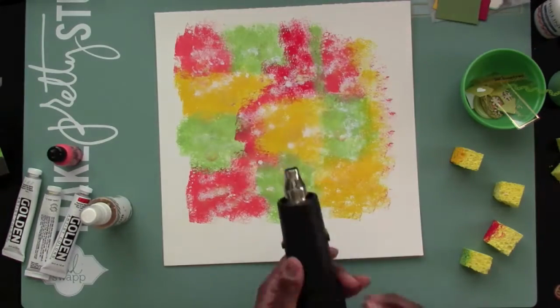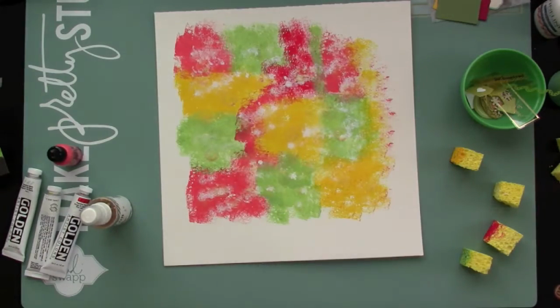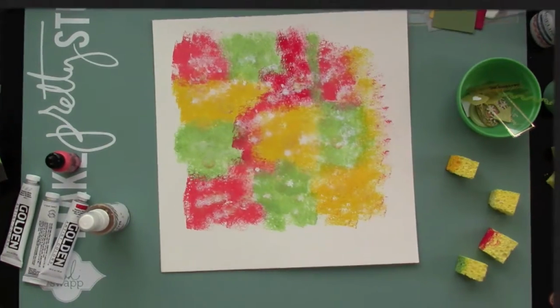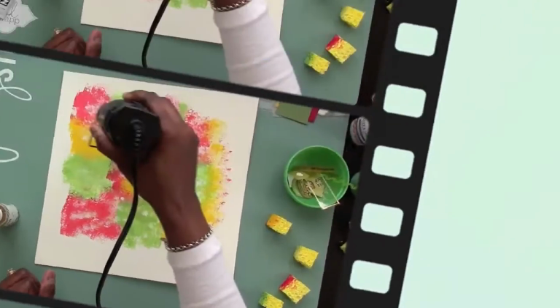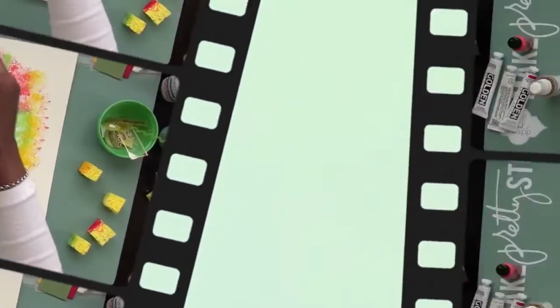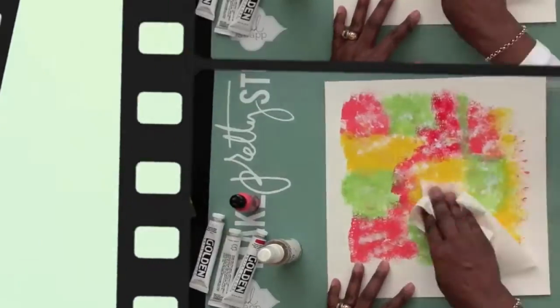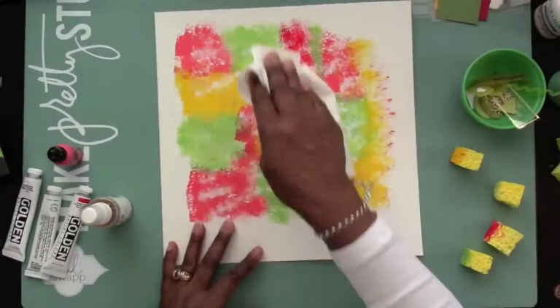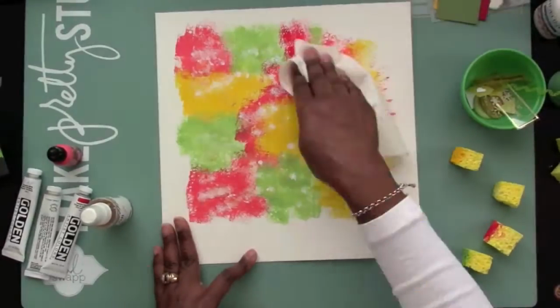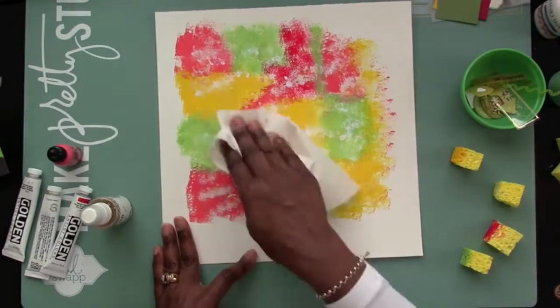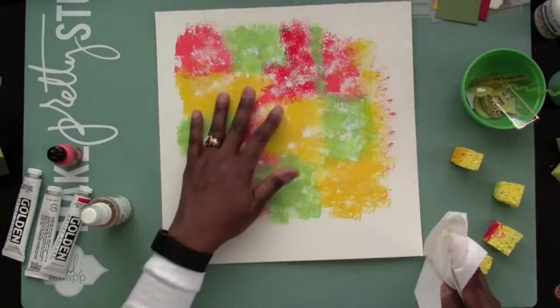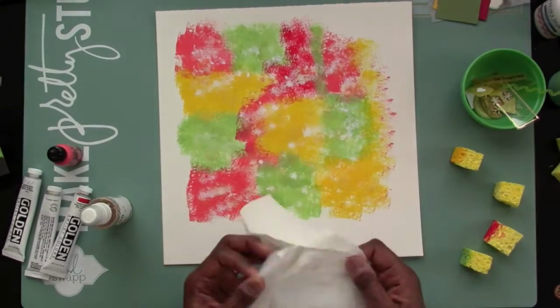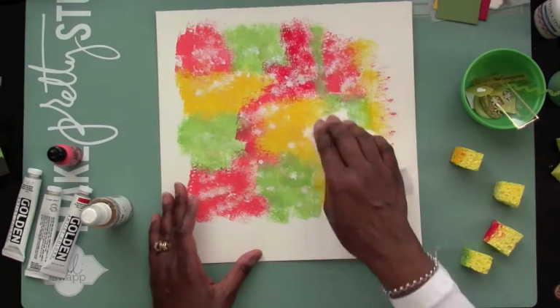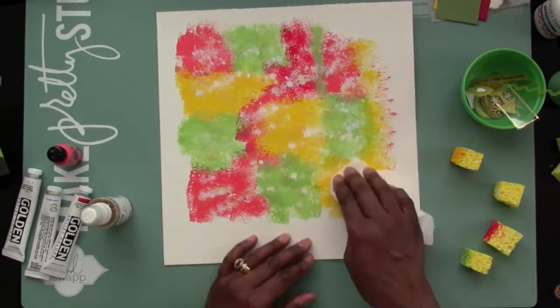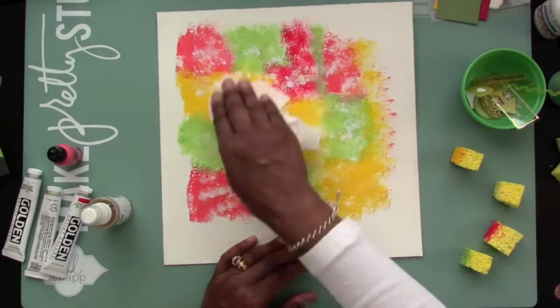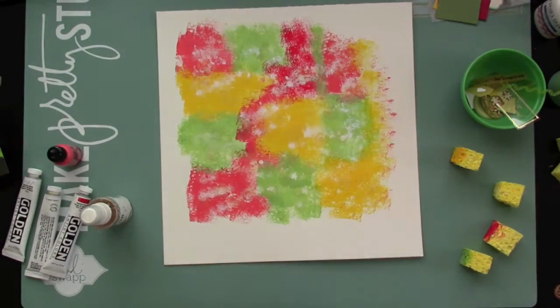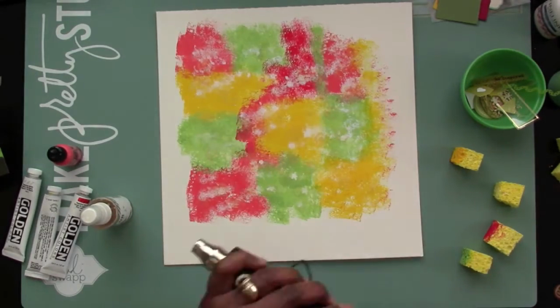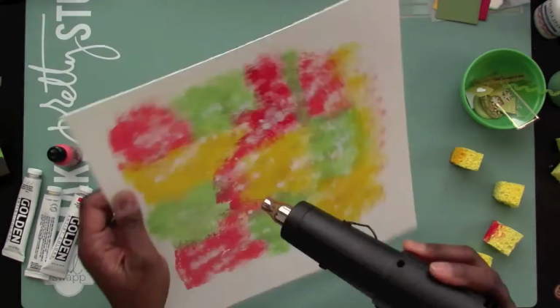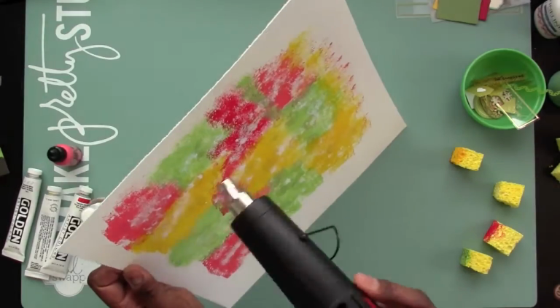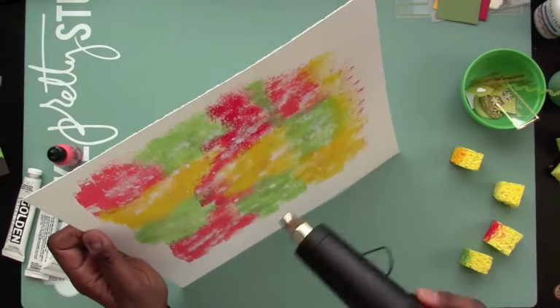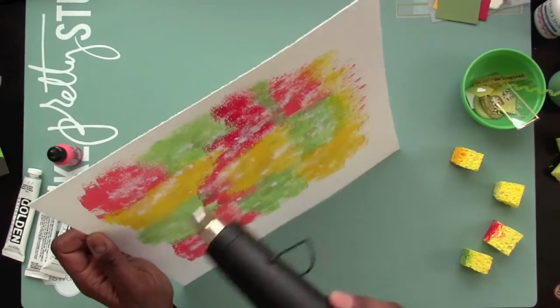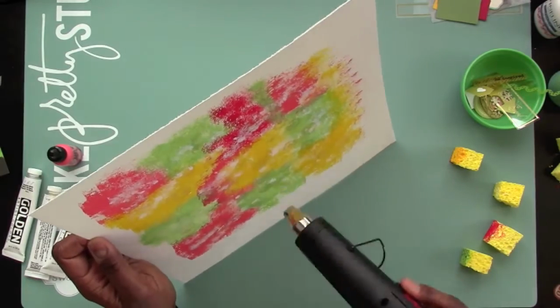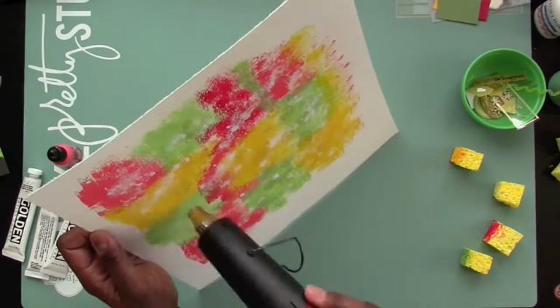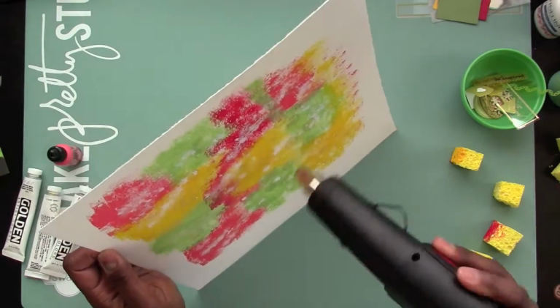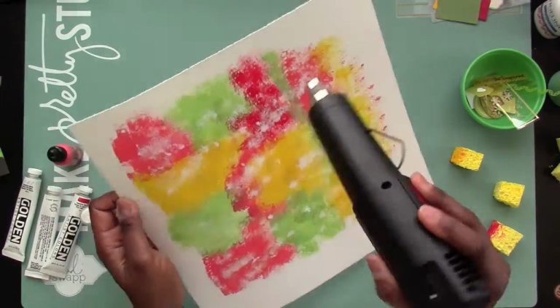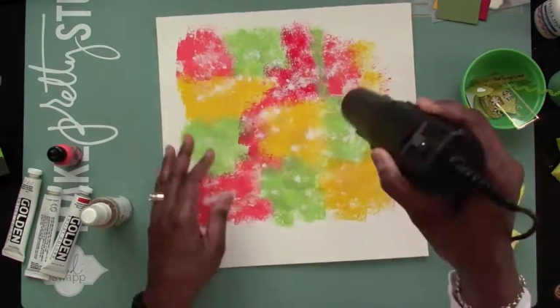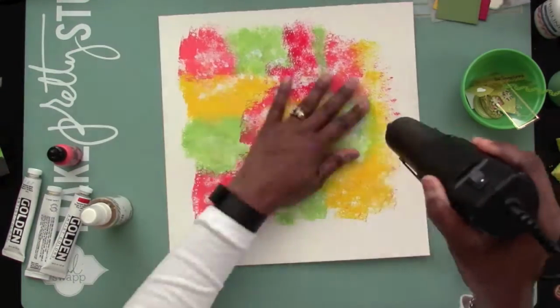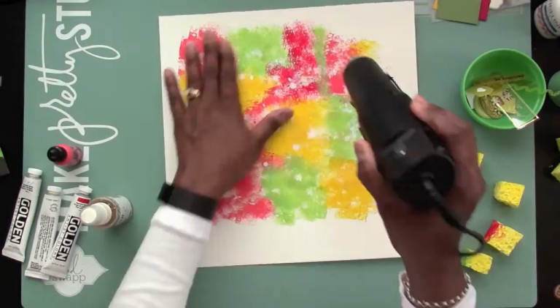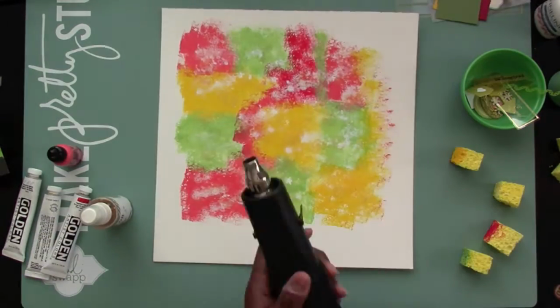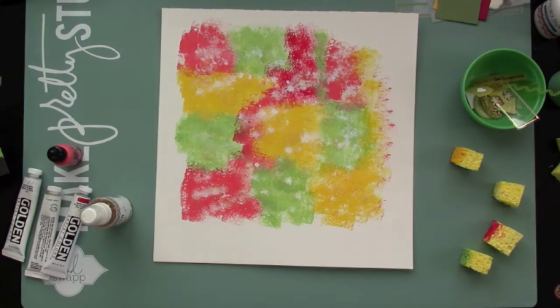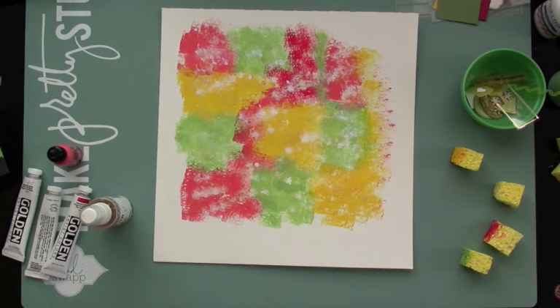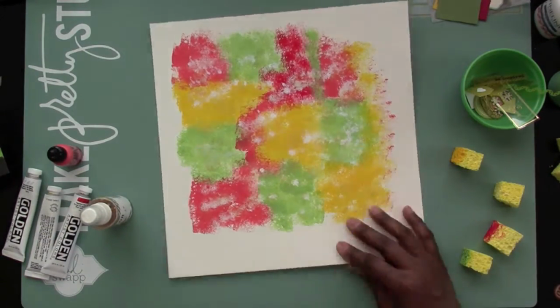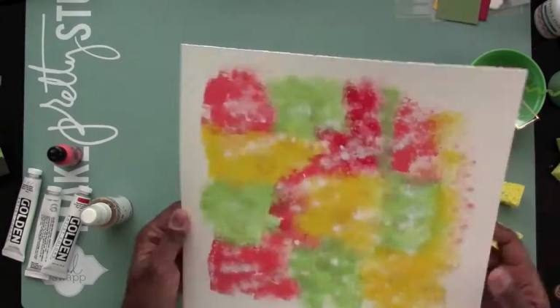The paper that I'm doing this technique on is watercolor paper, and I cut it down for 12 by 12. I decided to use it because it absorbs the paint better, and I don't have to put gesso or anything like that on there.